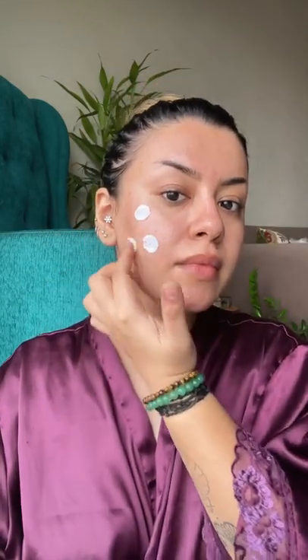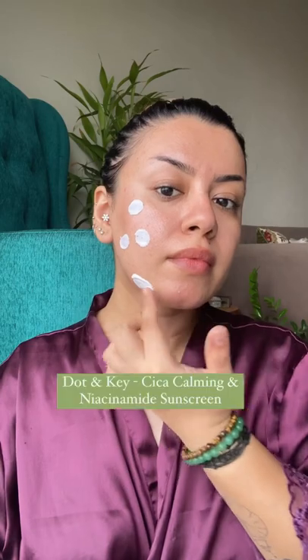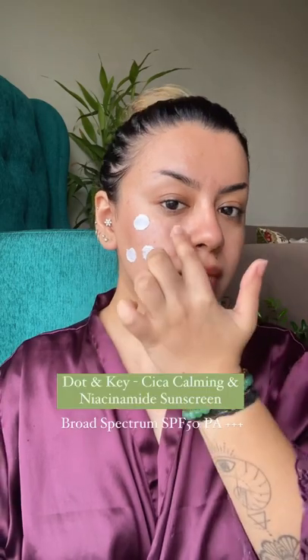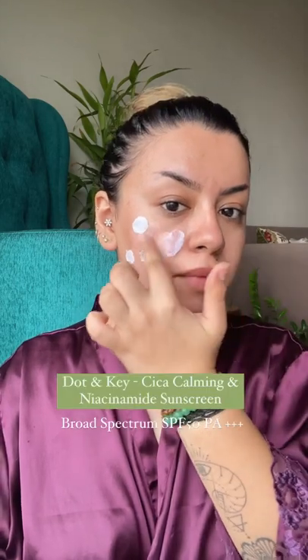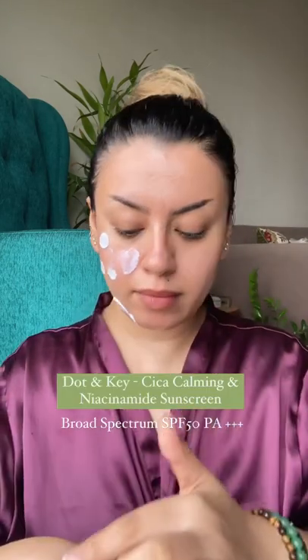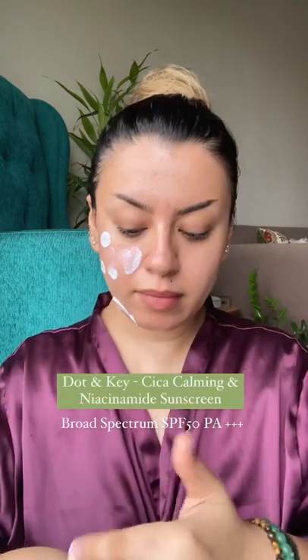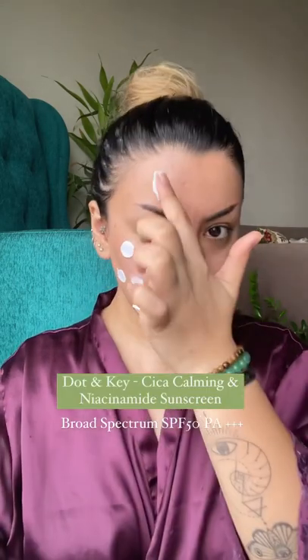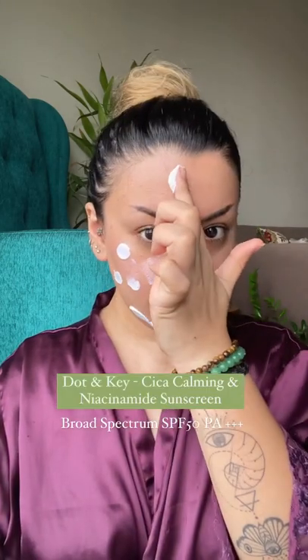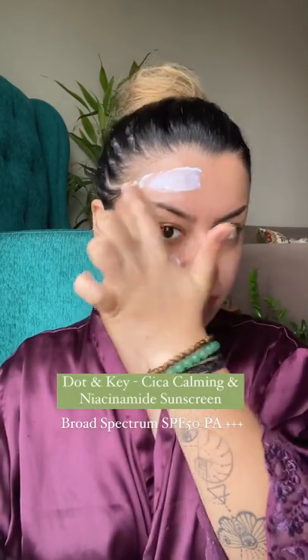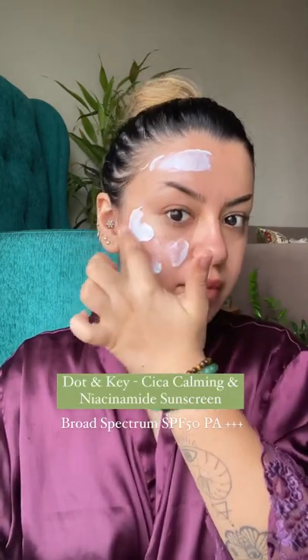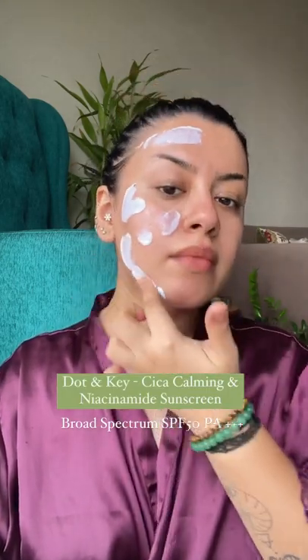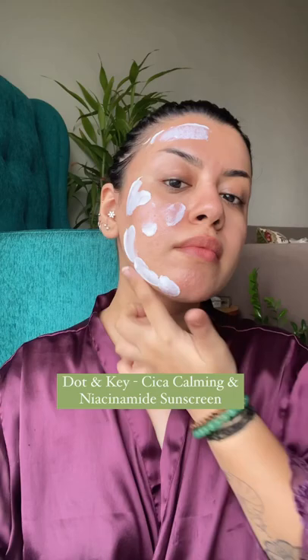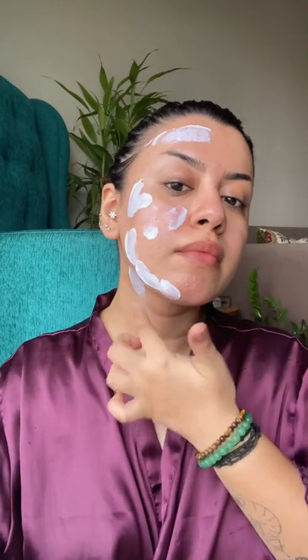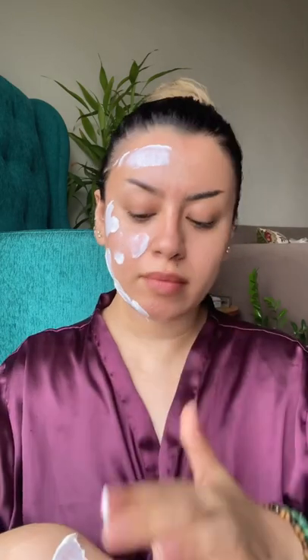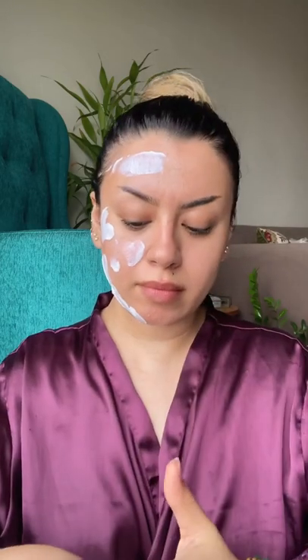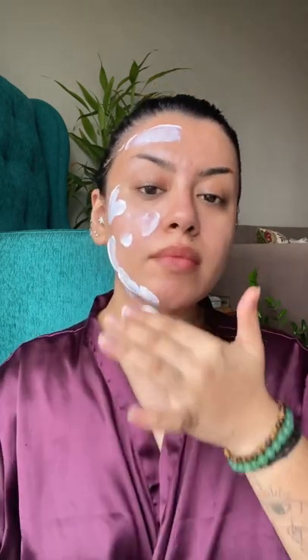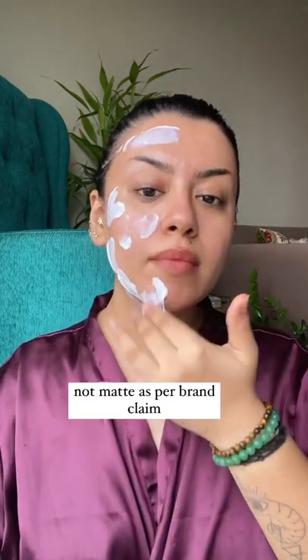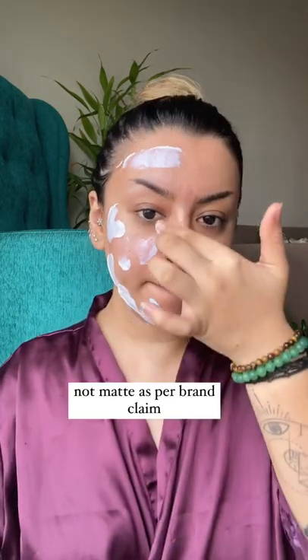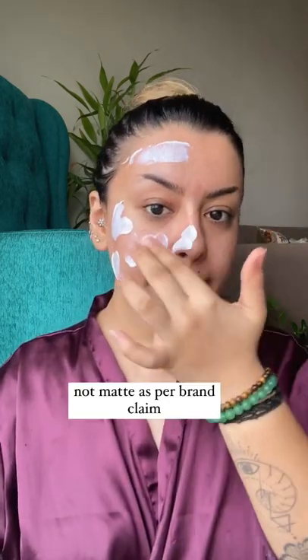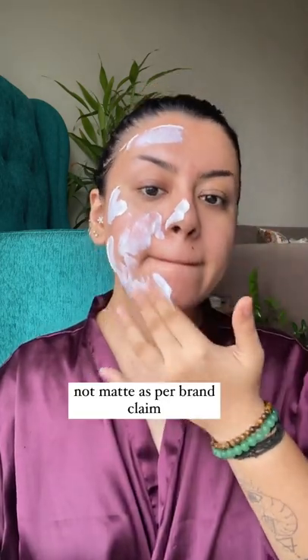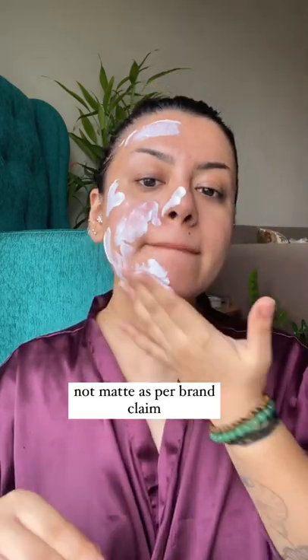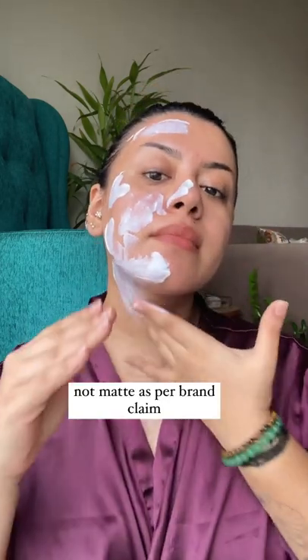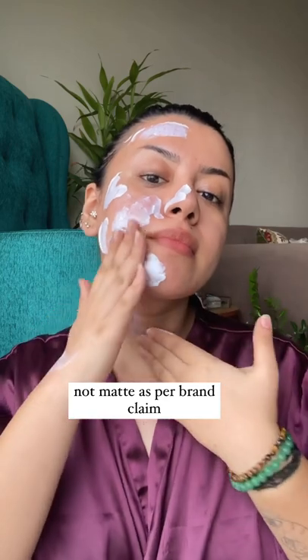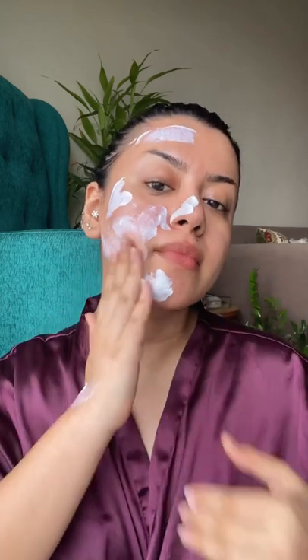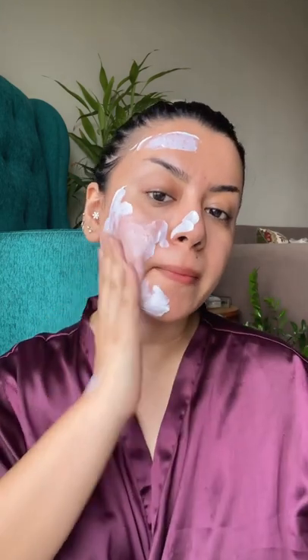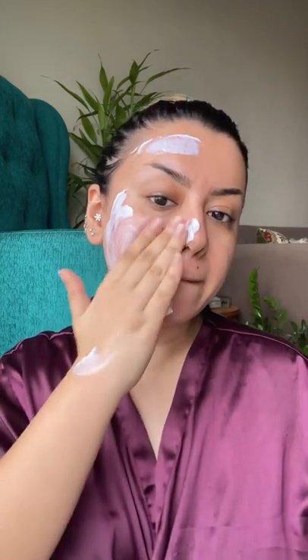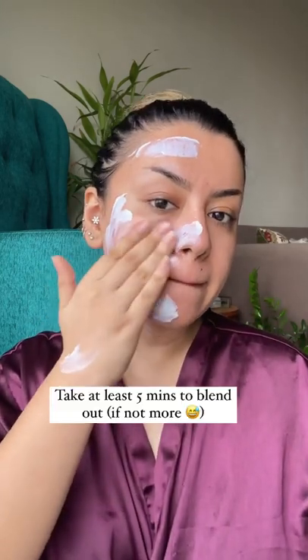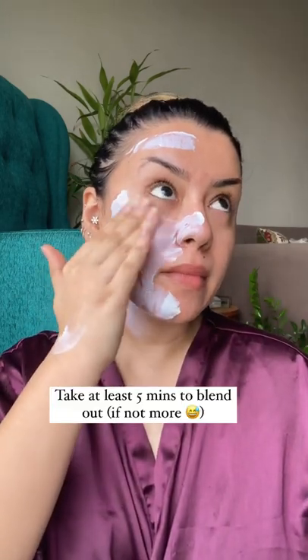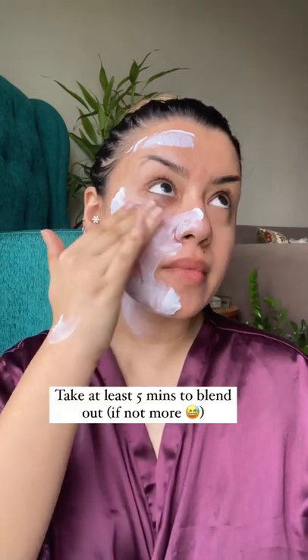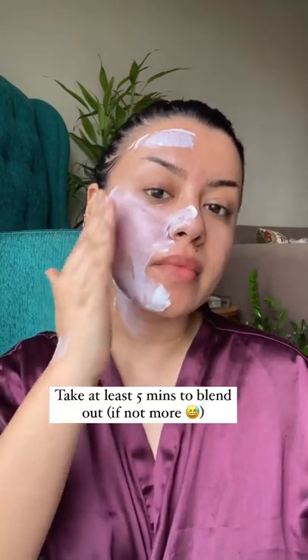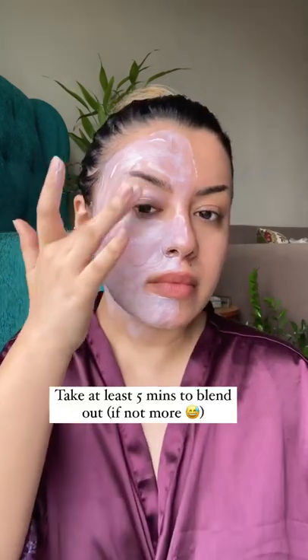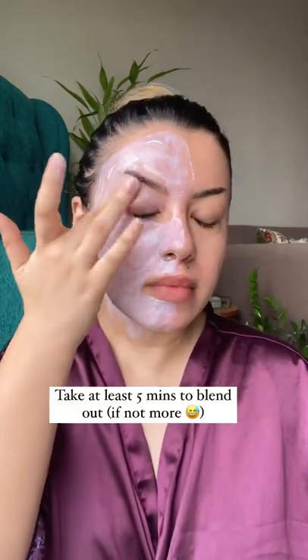On one side I'm going in with the Dot & Key Cica Calming Niacinamide Sunscreen. It claims to be ultra light and matte, but on my combination skin this gave me a dewy finish and it's honestly not that light. It takes a very long time to blend, so if you want to get ready under five minutes, this is not the sunscreen you want to reach out for.